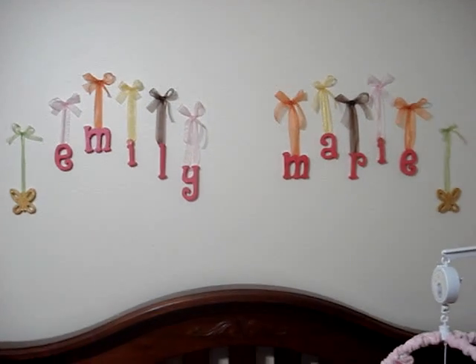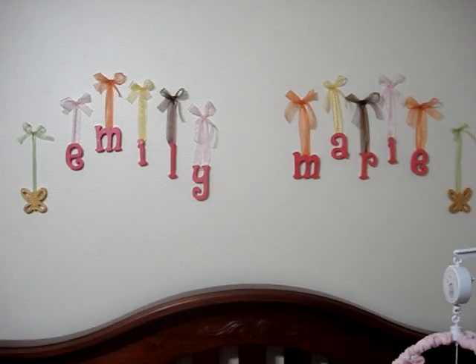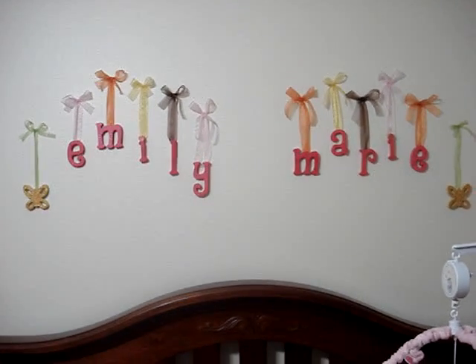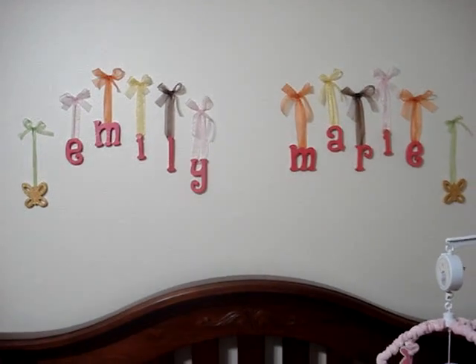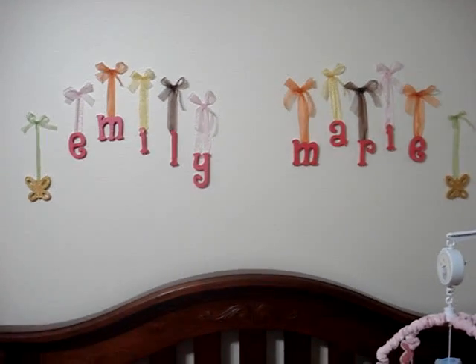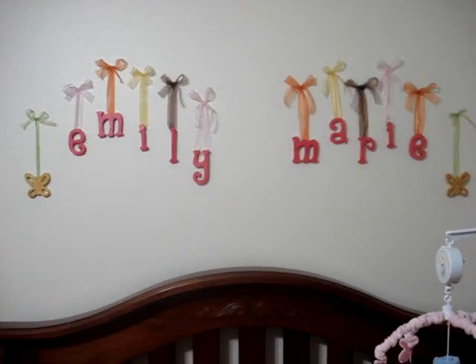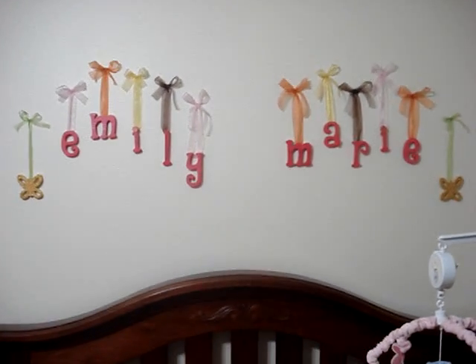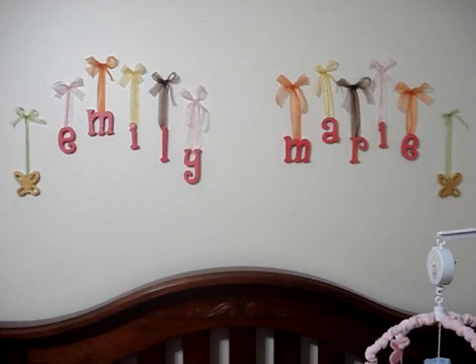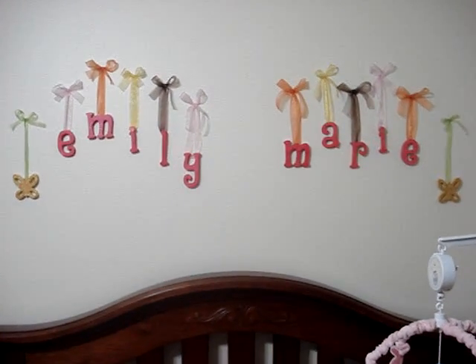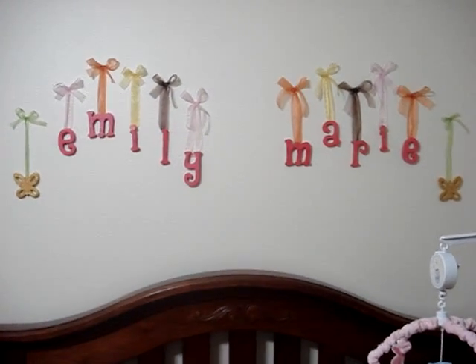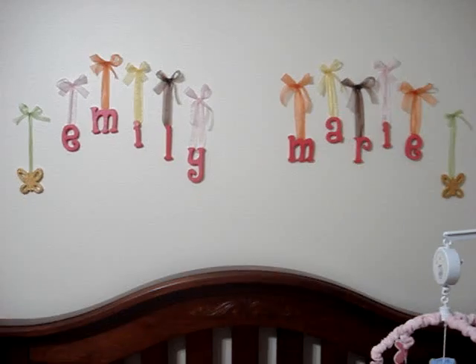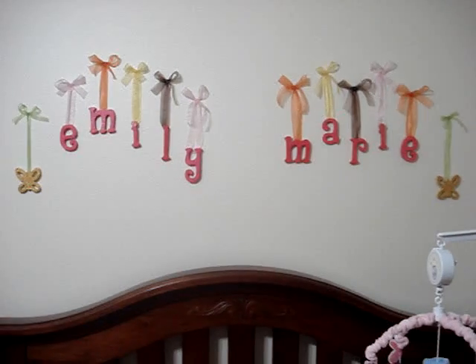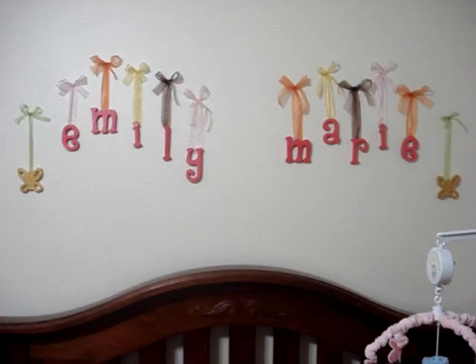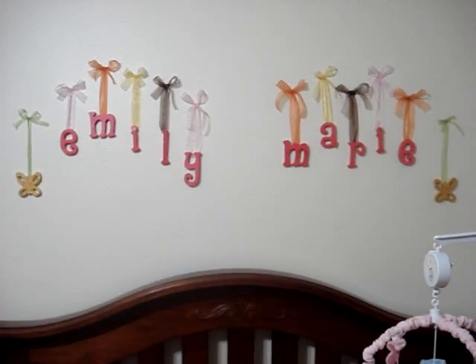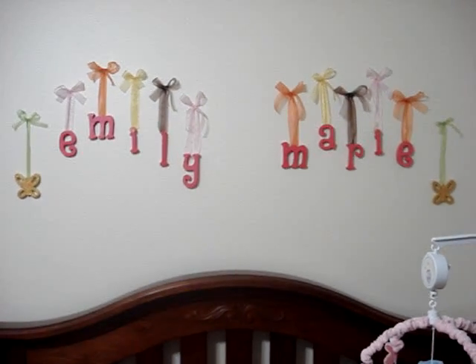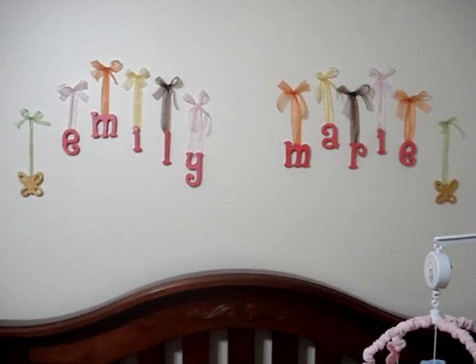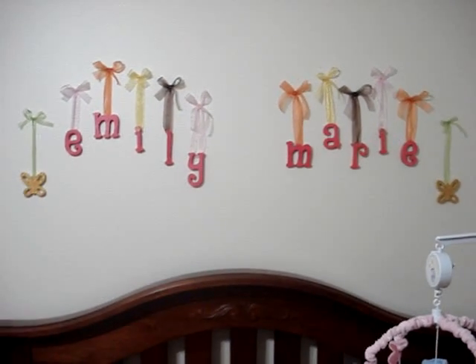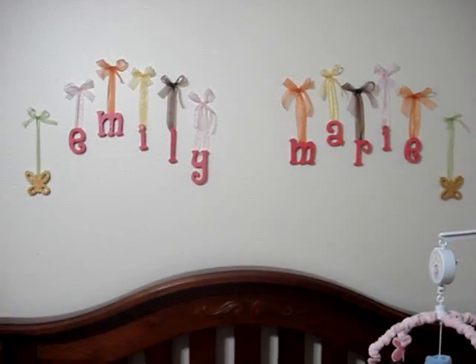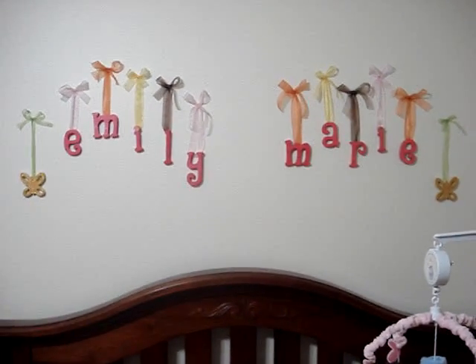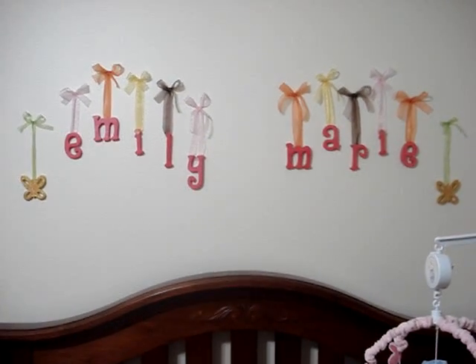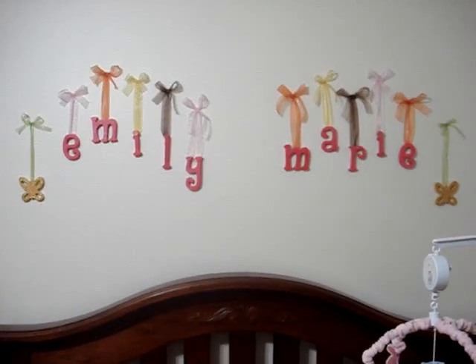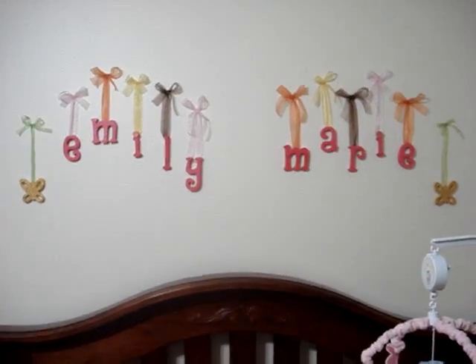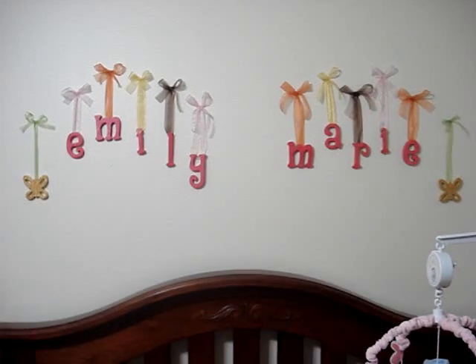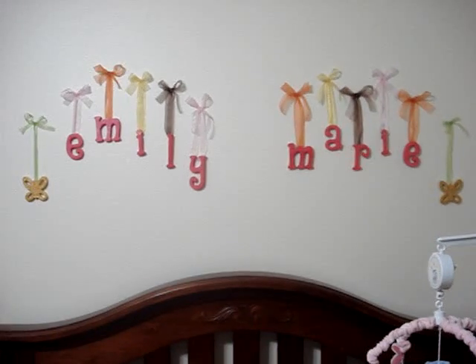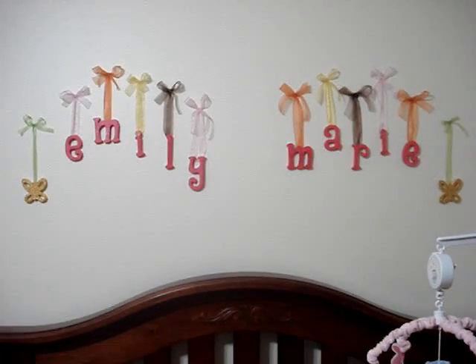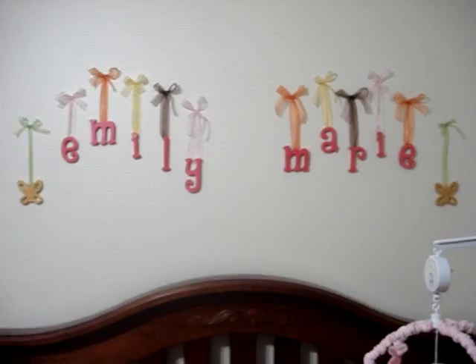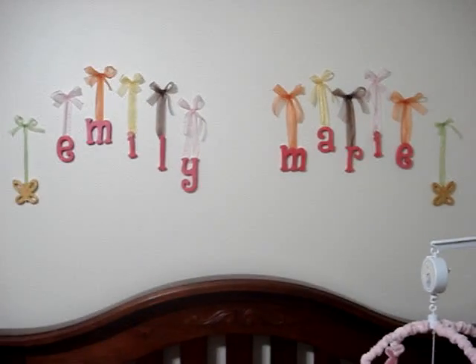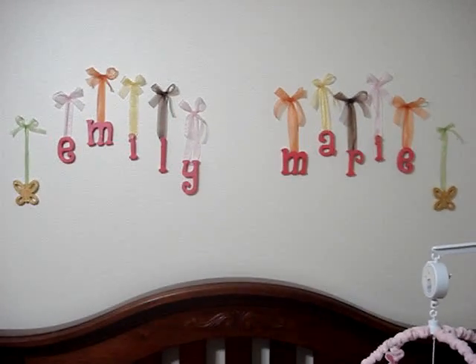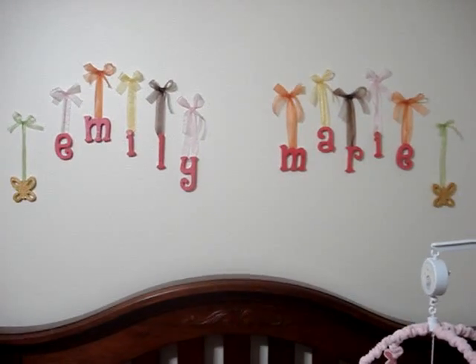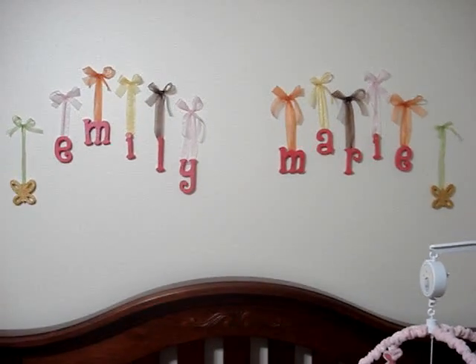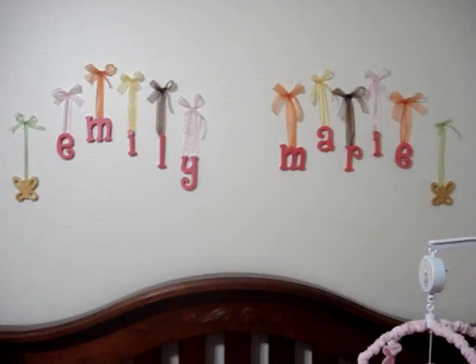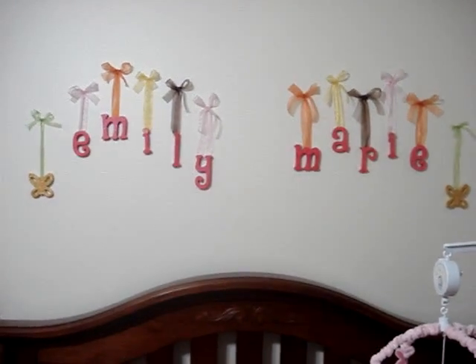I did this before she was born, obviously, and I honestly don't know if I shared it with you before. But if I did, I'm sorry — I probably forgot. But if I didn't, here you go.